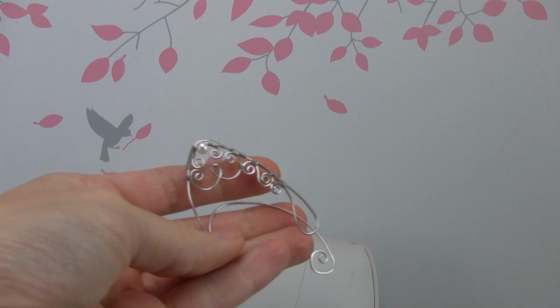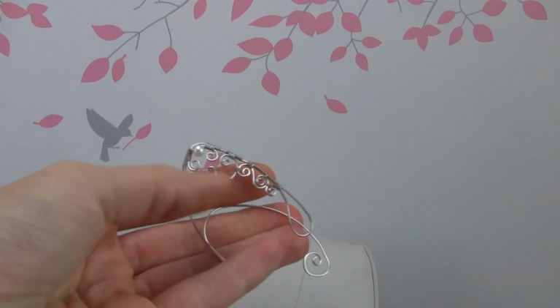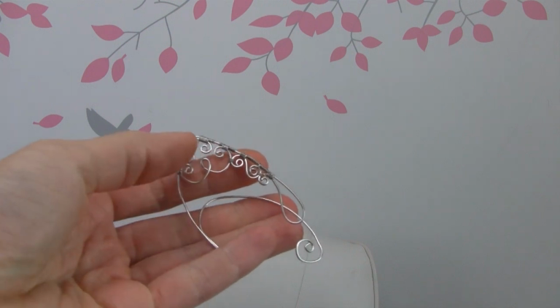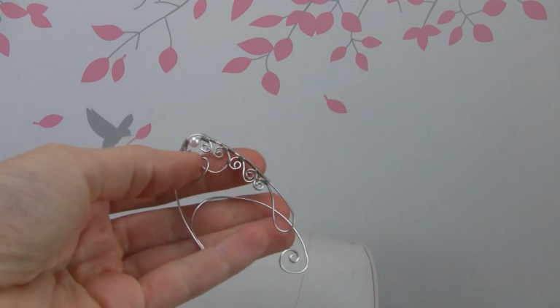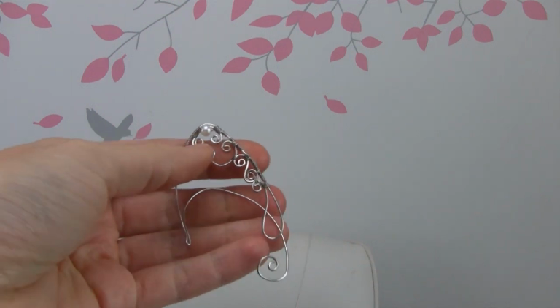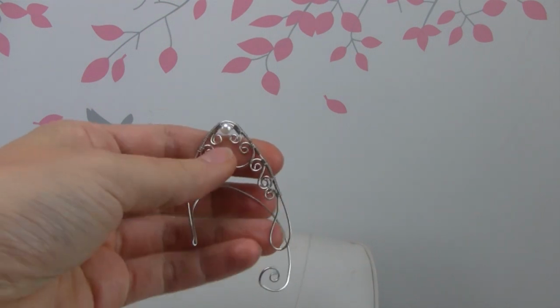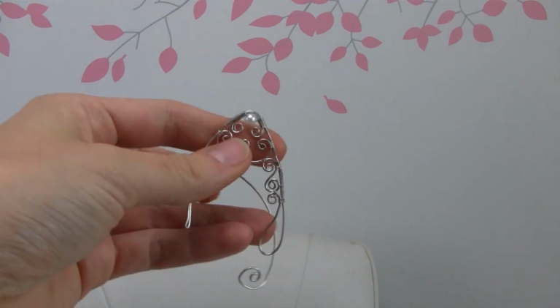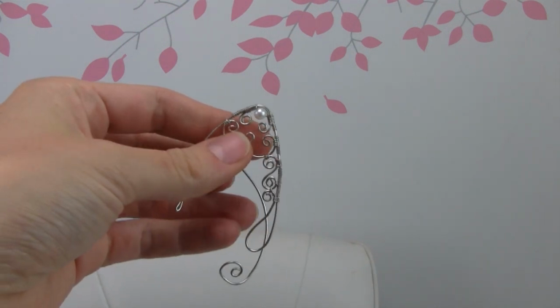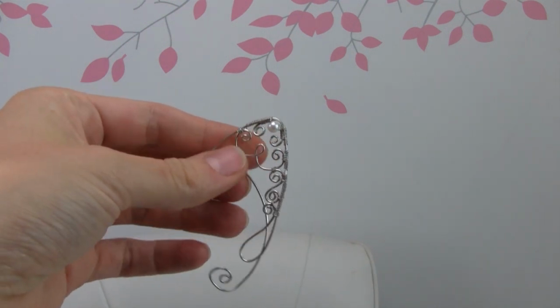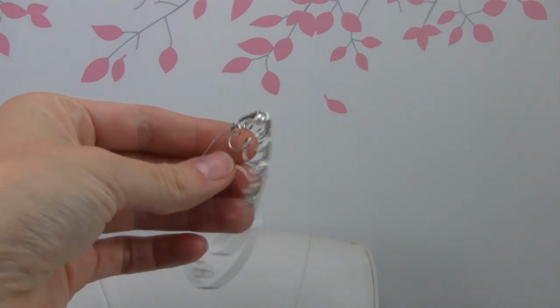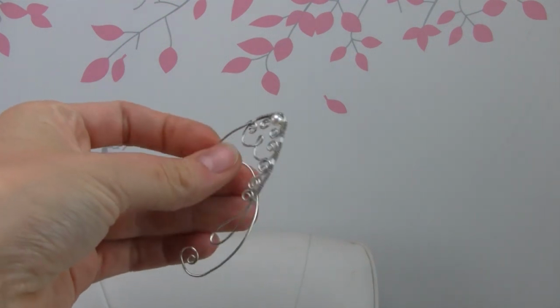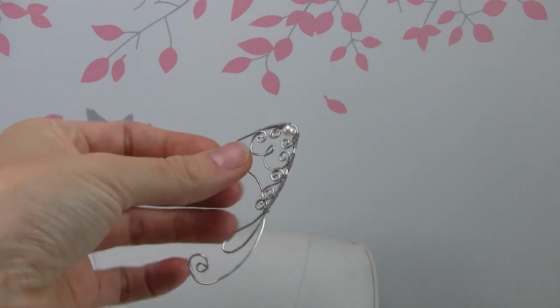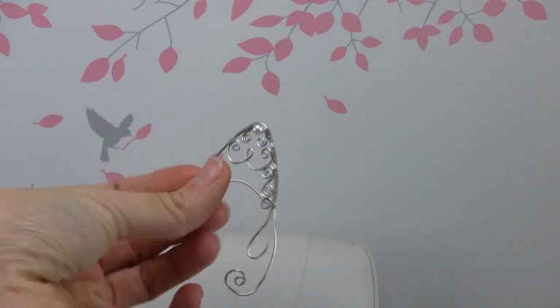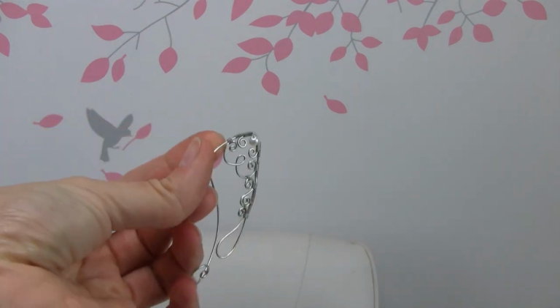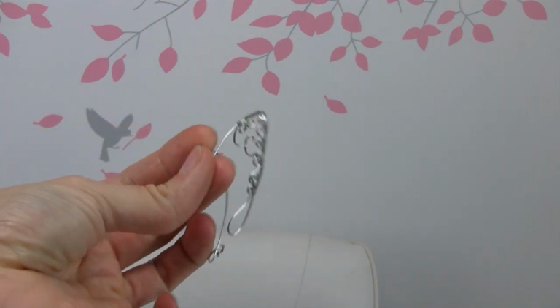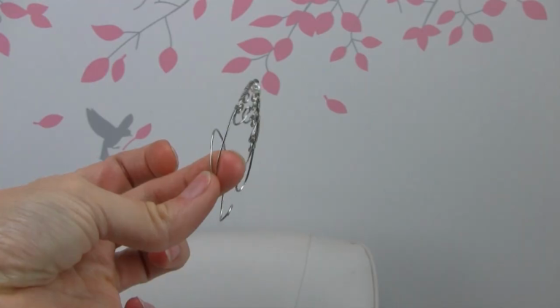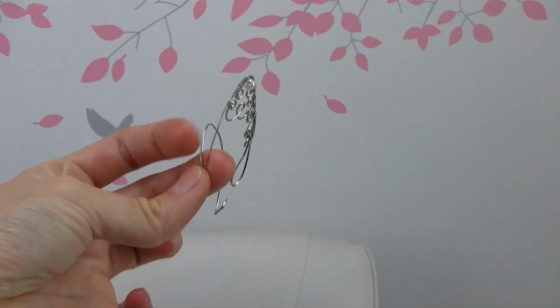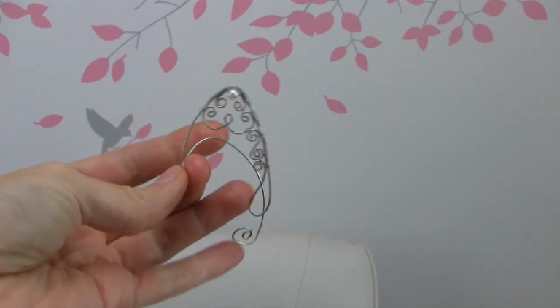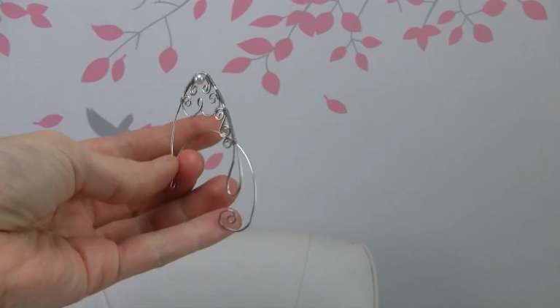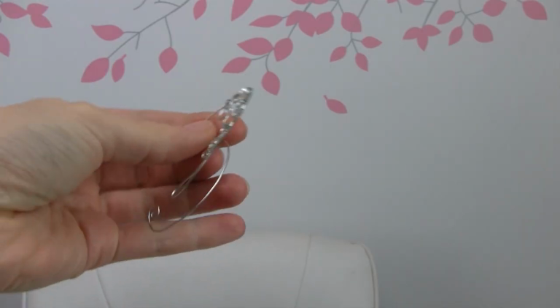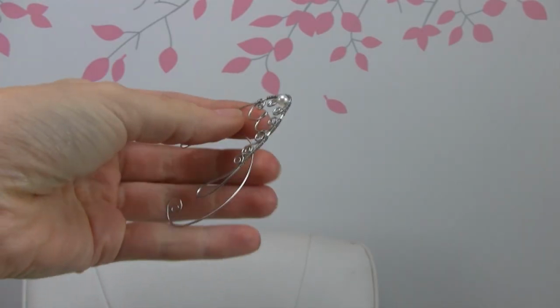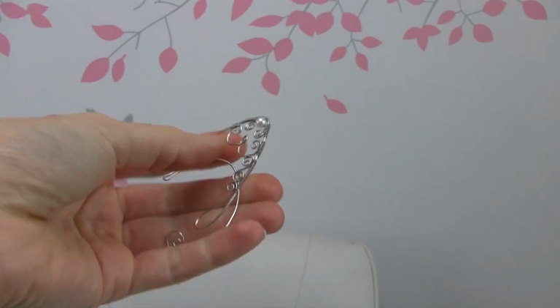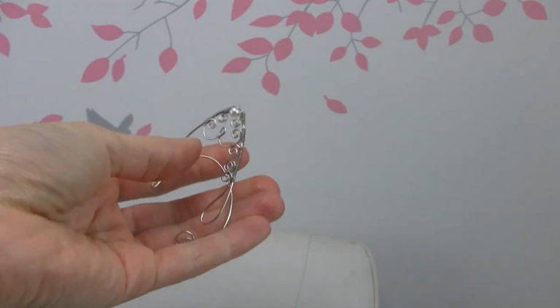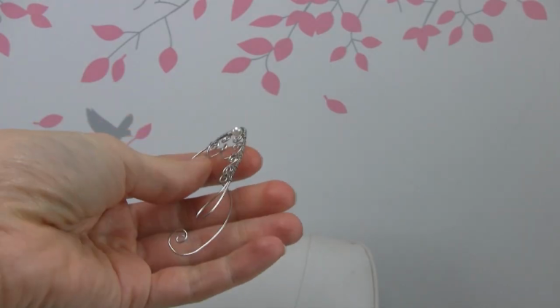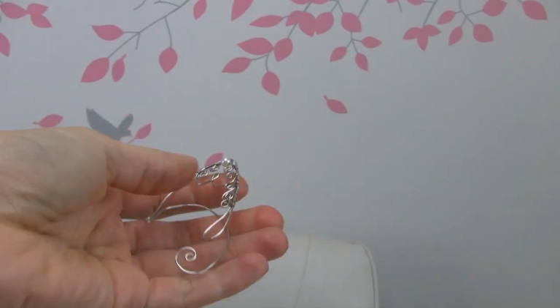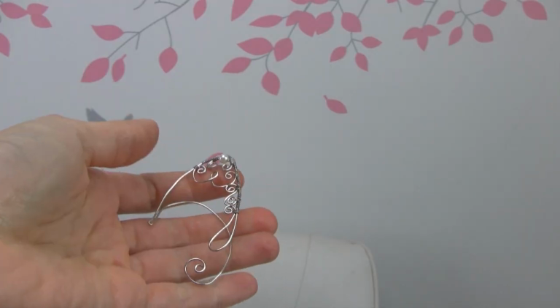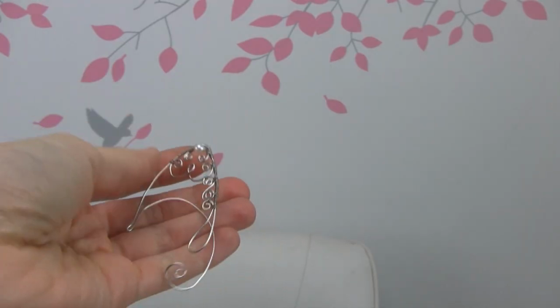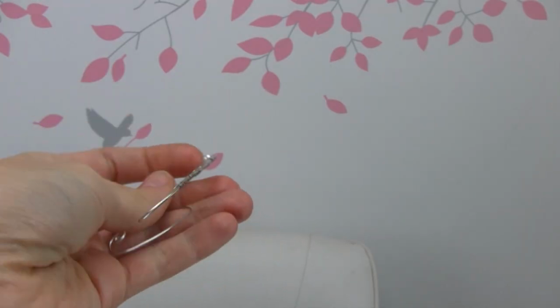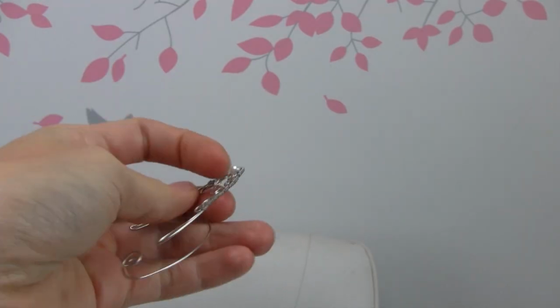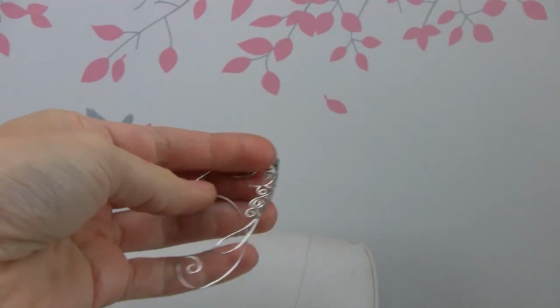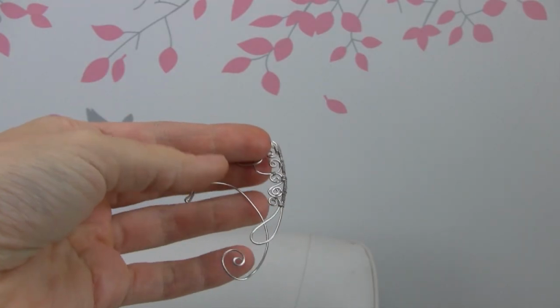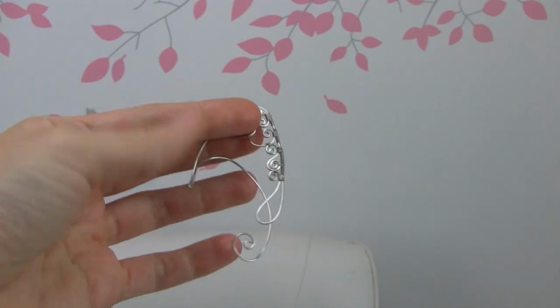Hi everybody. It's Oksana and today I'm going to show you how to make this elf ear that you wear. This is one that I already made and I'm going to make the other one for it.